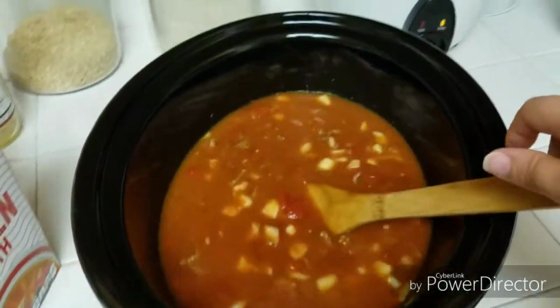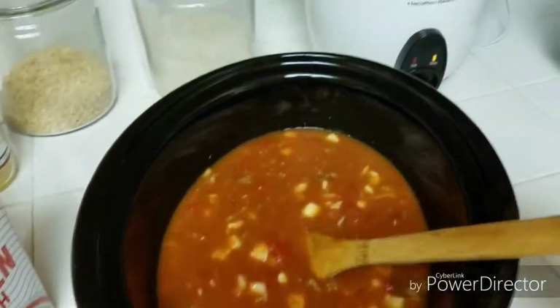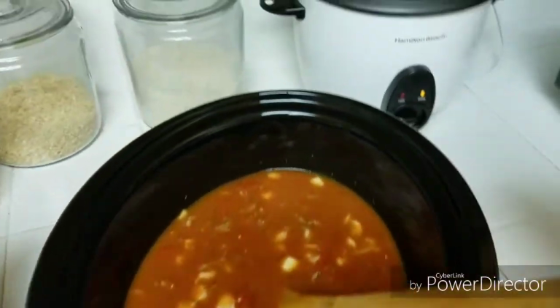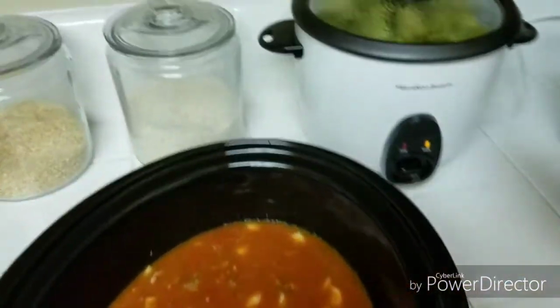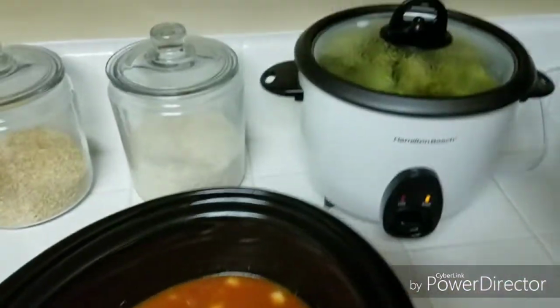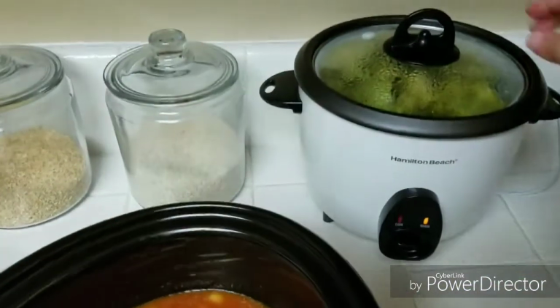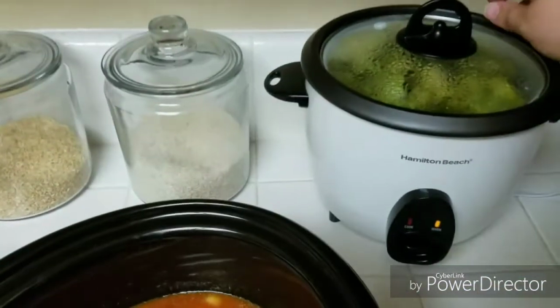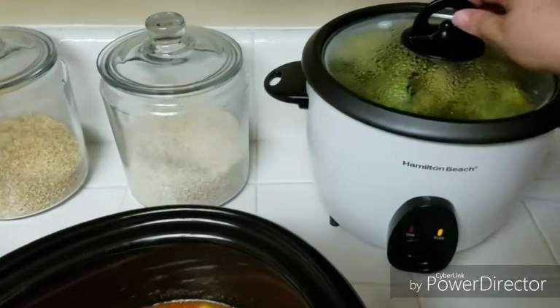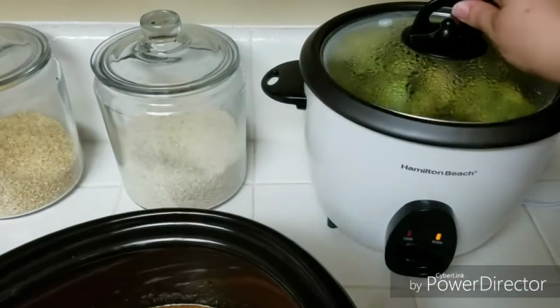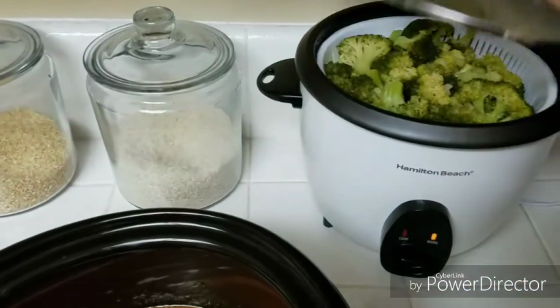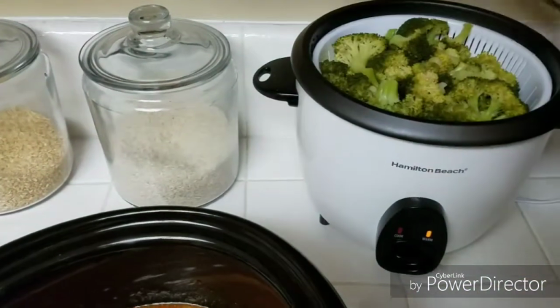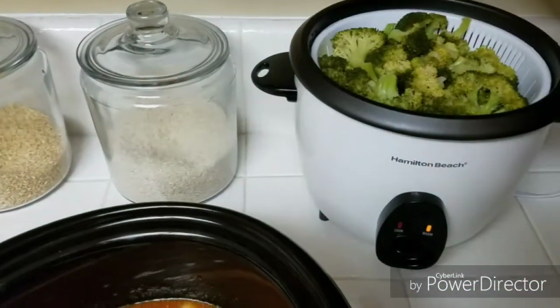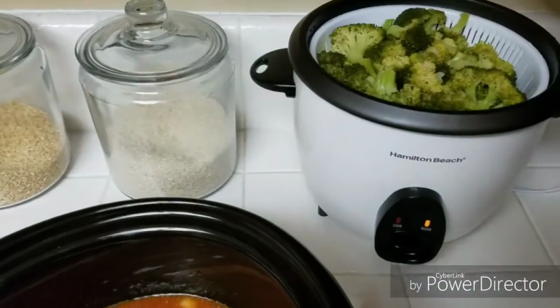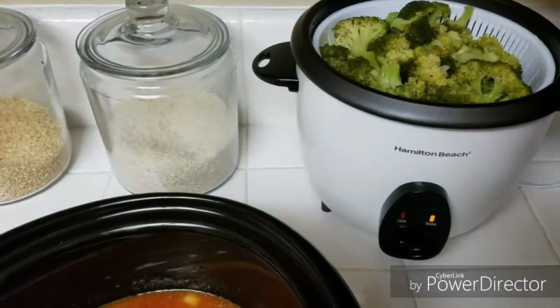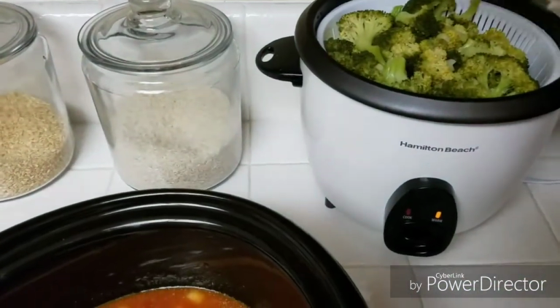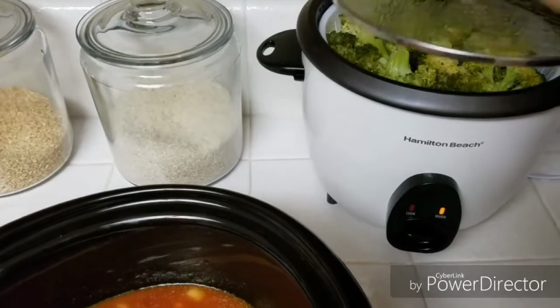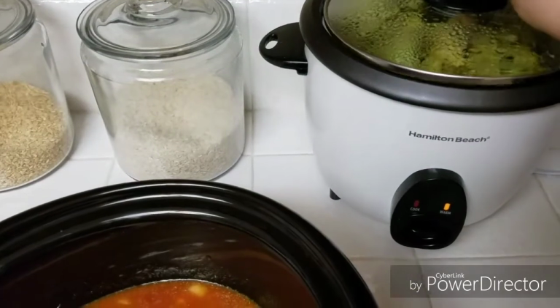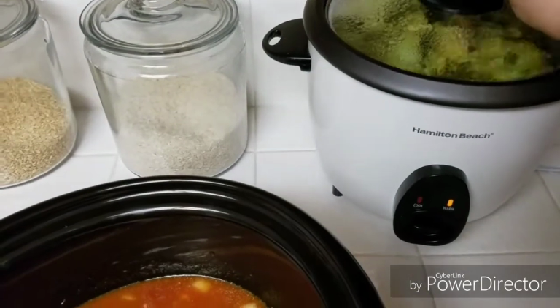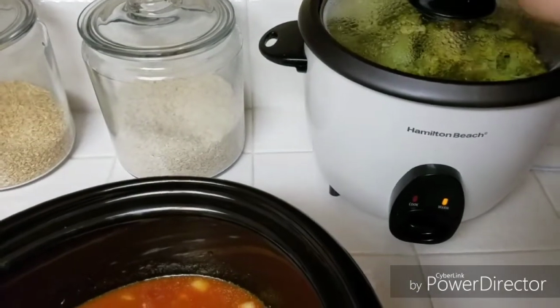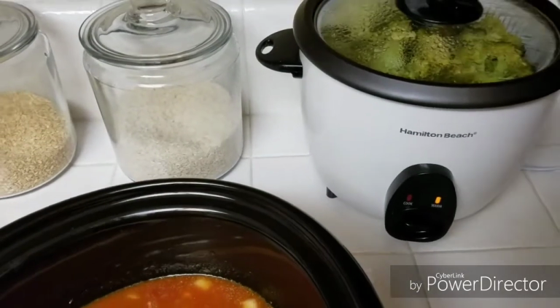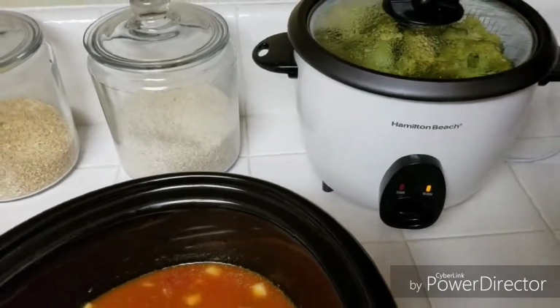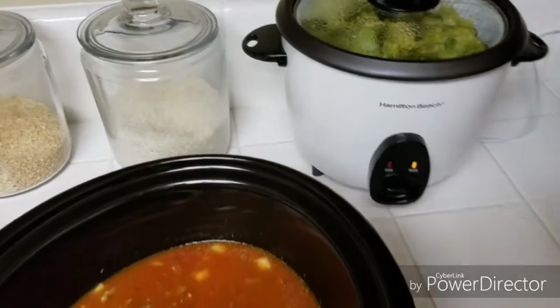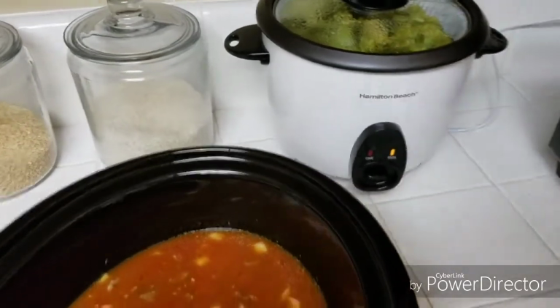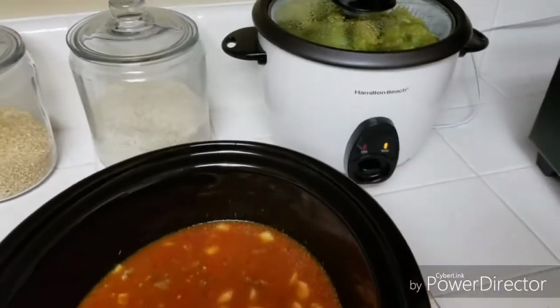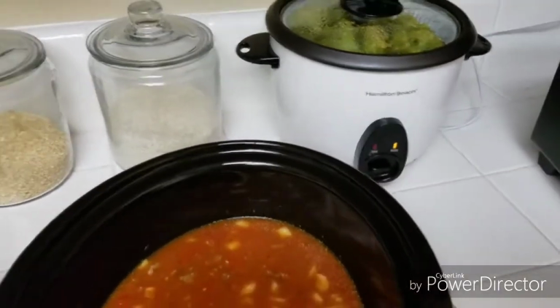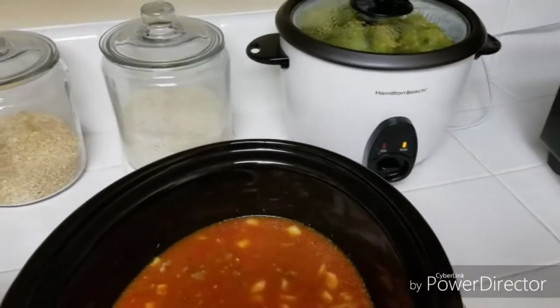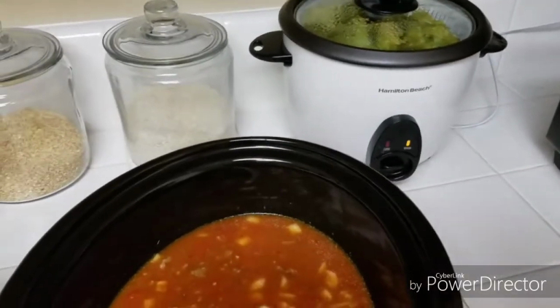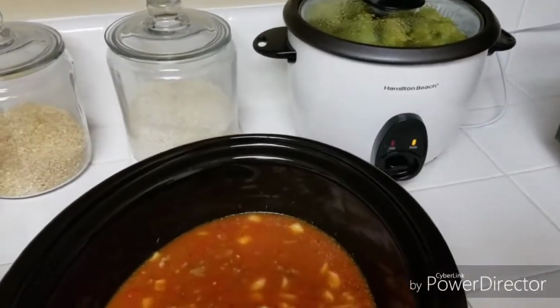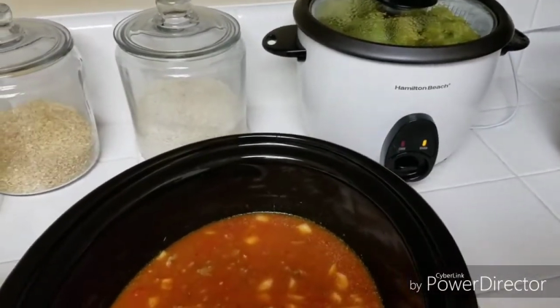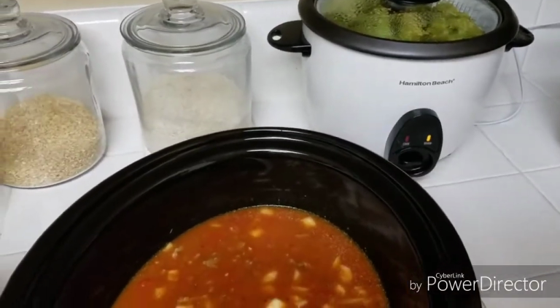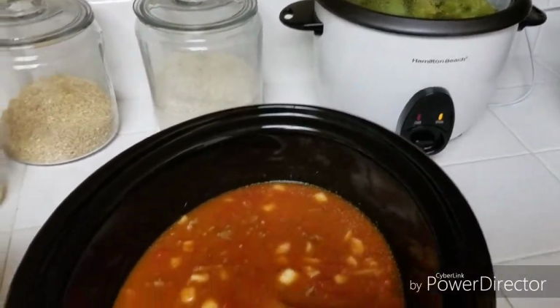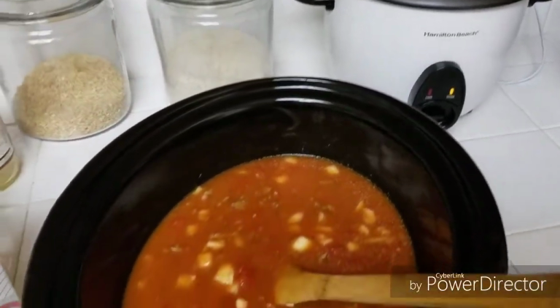And since I'm here, I also steamed up some broccoli. So tomorrow, again, simple — all I have to do is warm up the broccoli and it's ready to go with the soup. That's it.